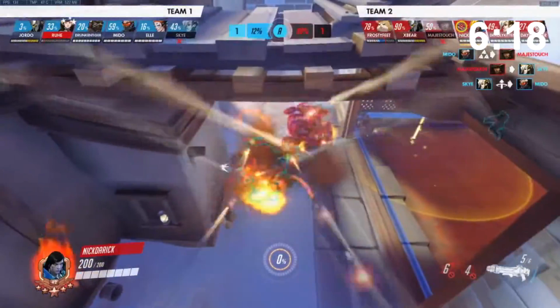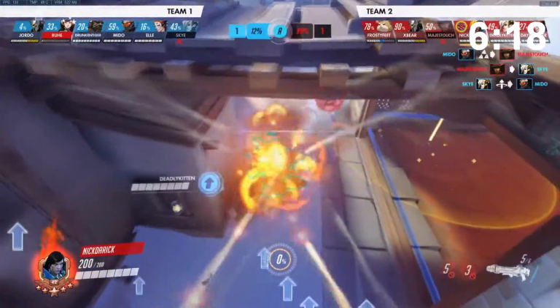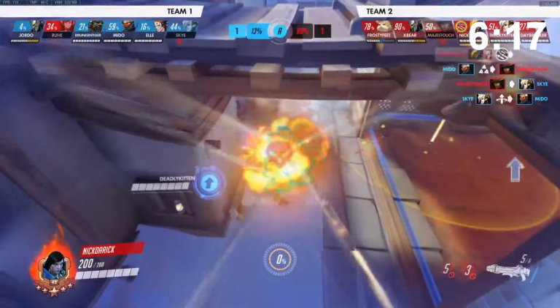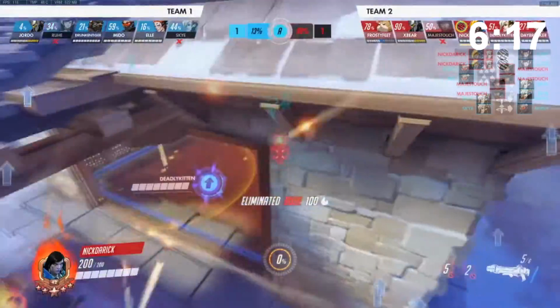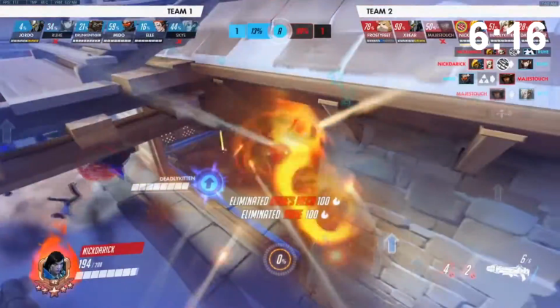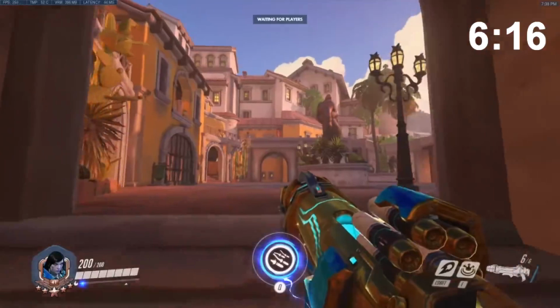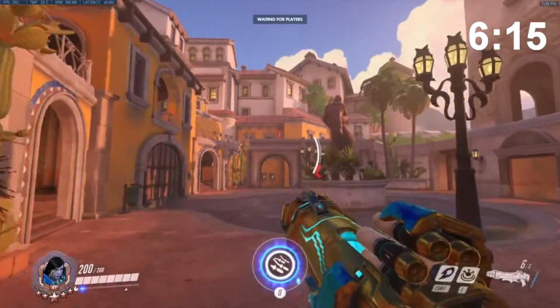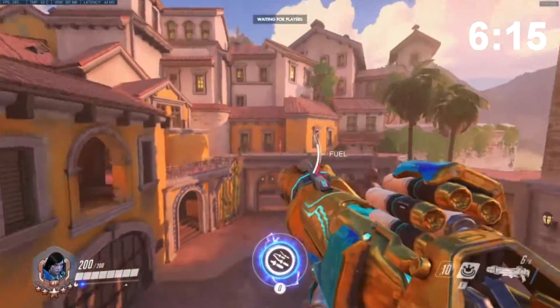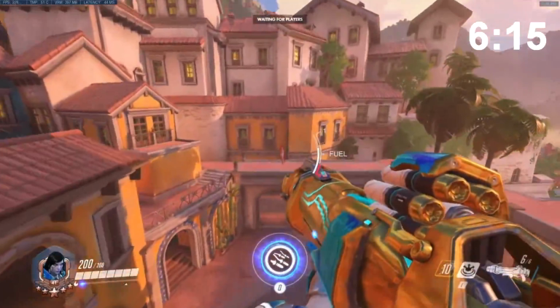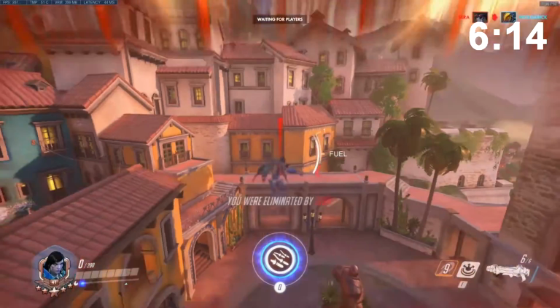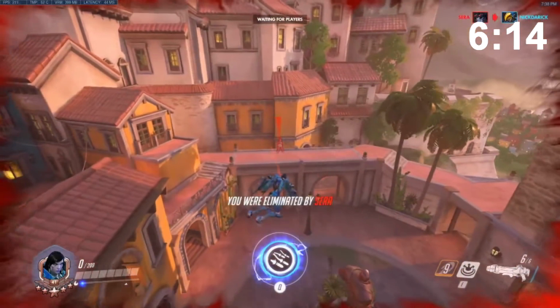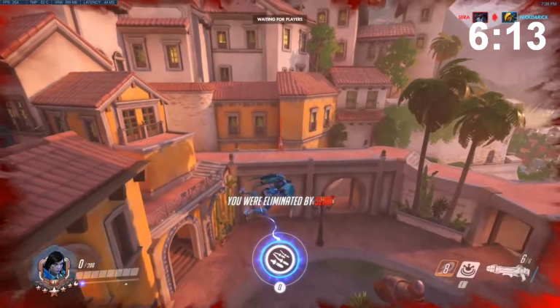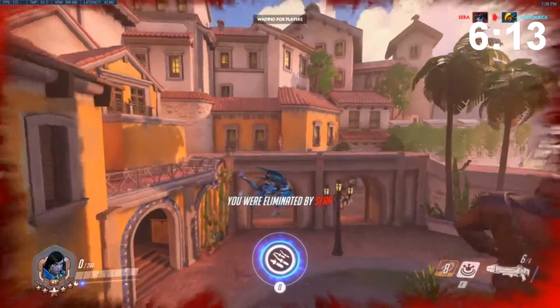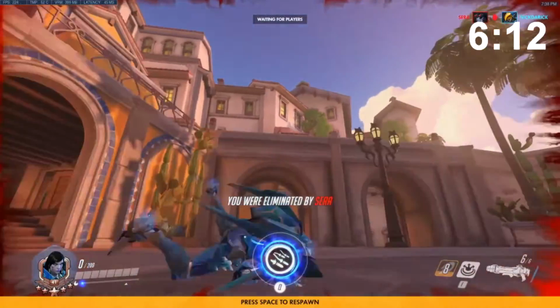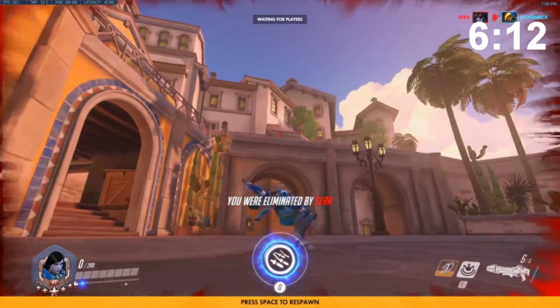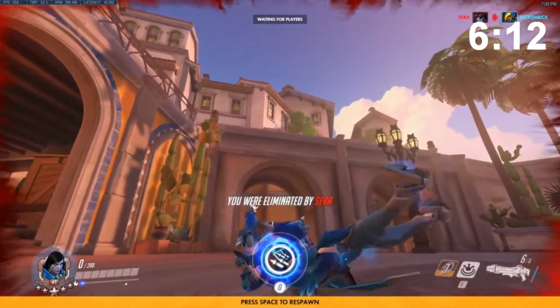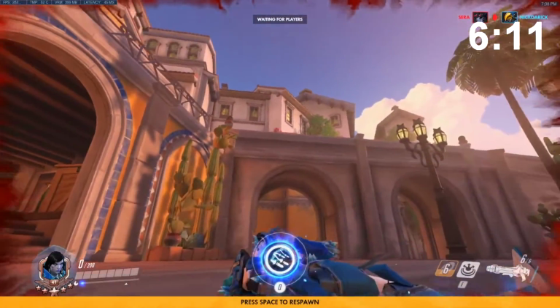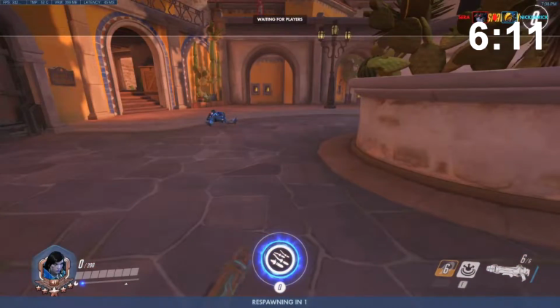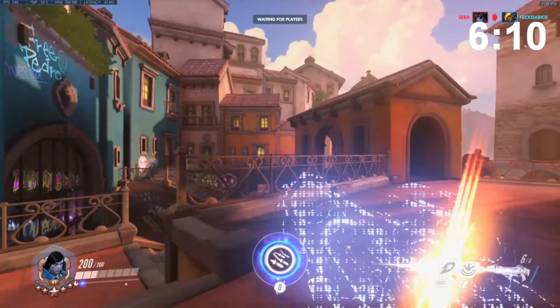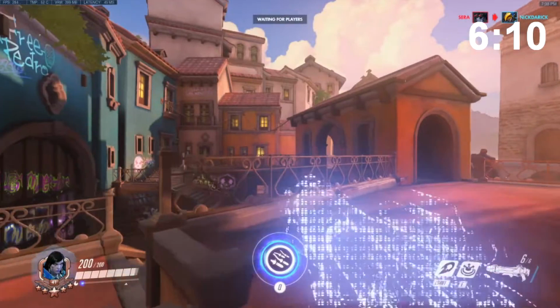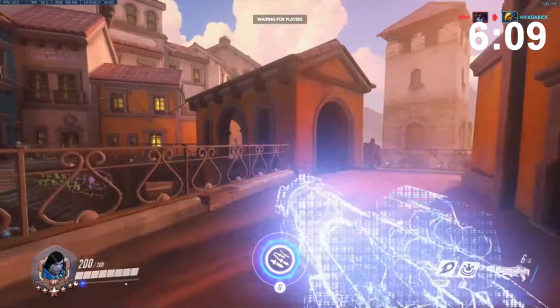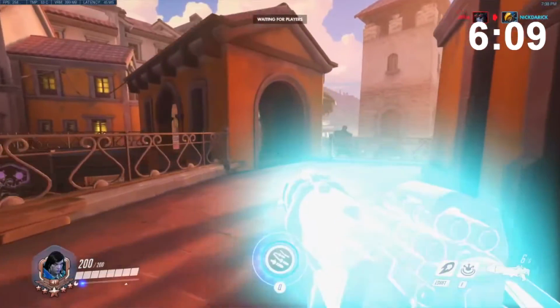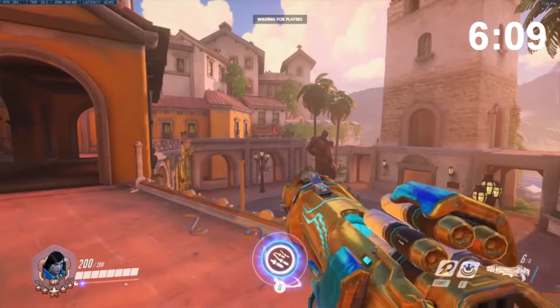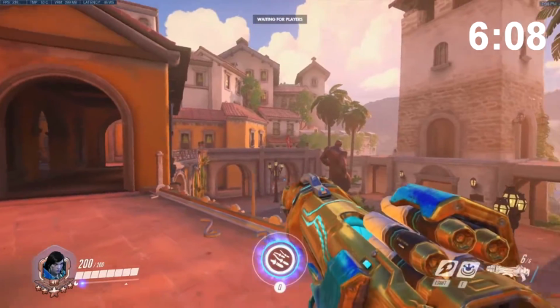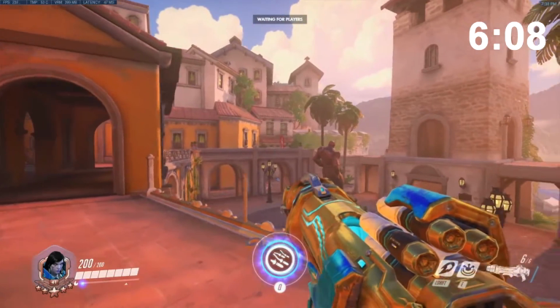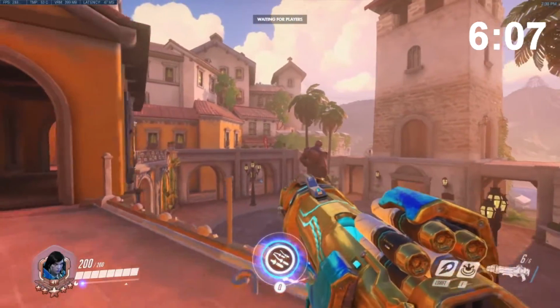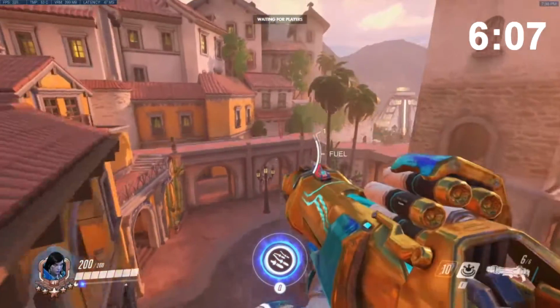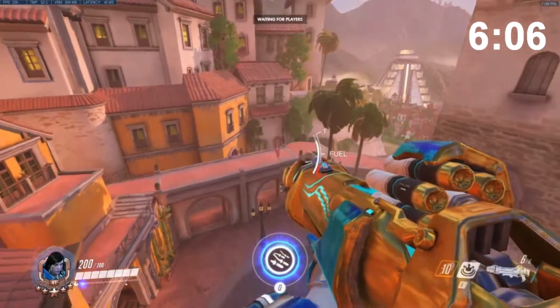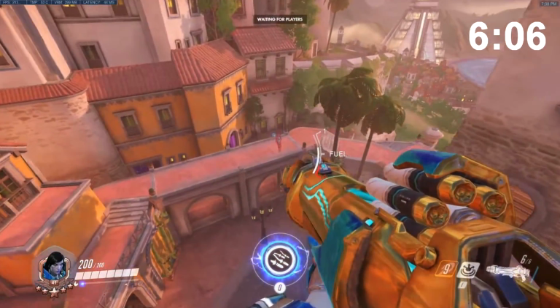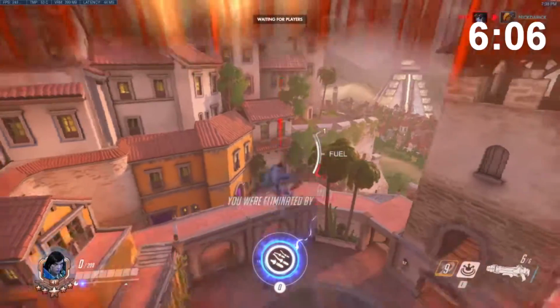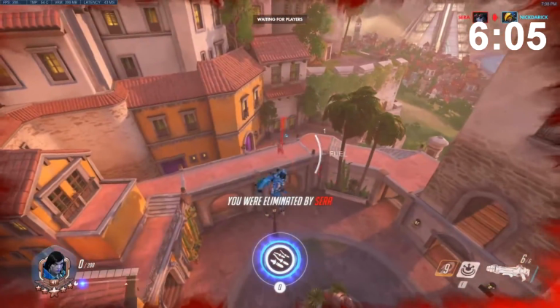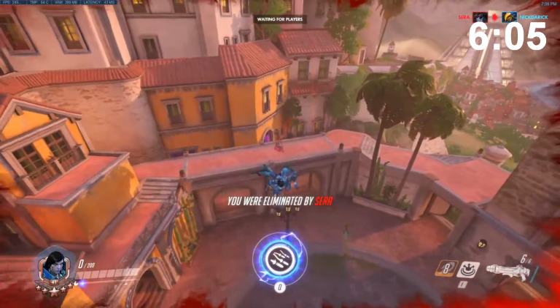Pharah's abilities are Jump Jet and Concussive Blast. Jump Jet basically just gives you a ton of height and a very small amount of forward momentum. This ability should be used cautiously, however, because if you jump jet with no cover nearby, any decent hitscan will clap your shit.